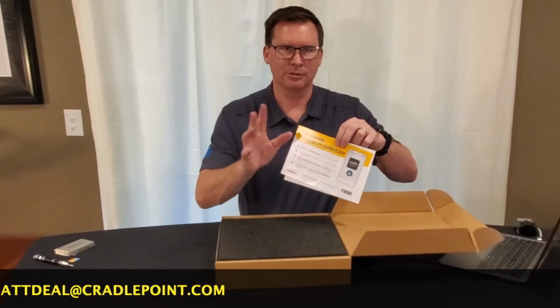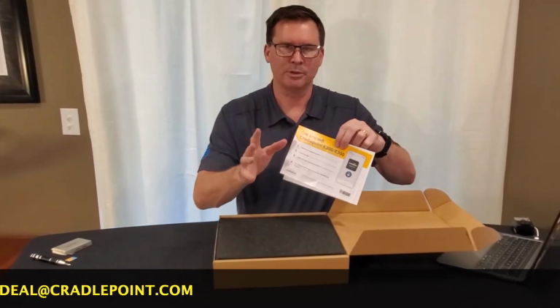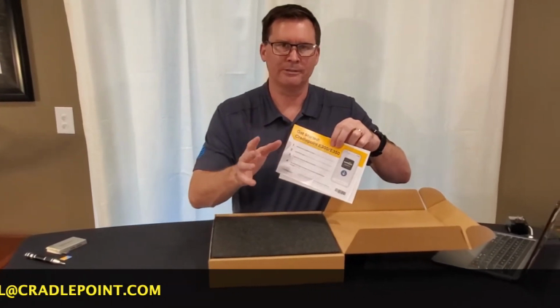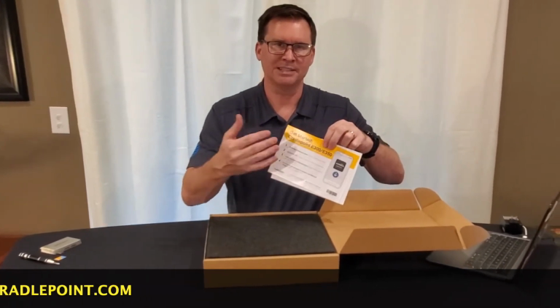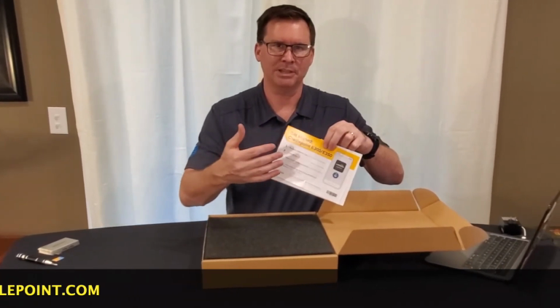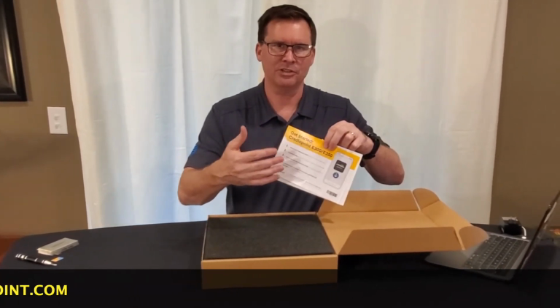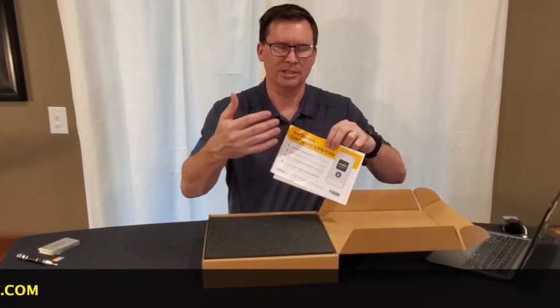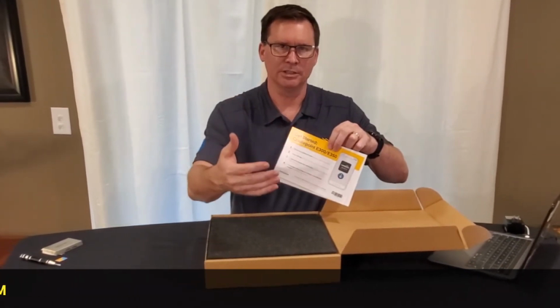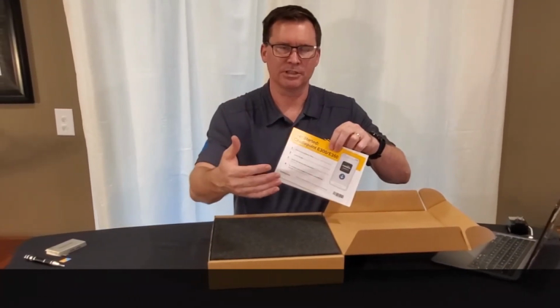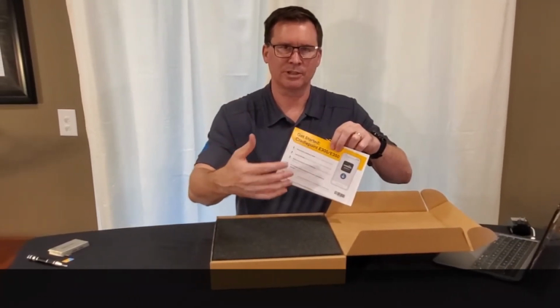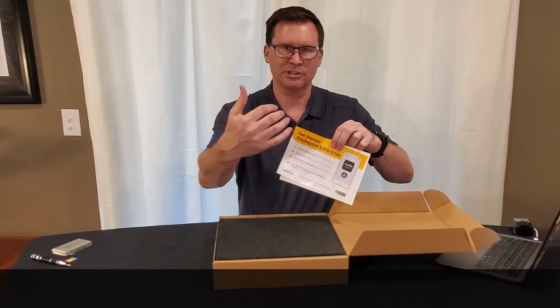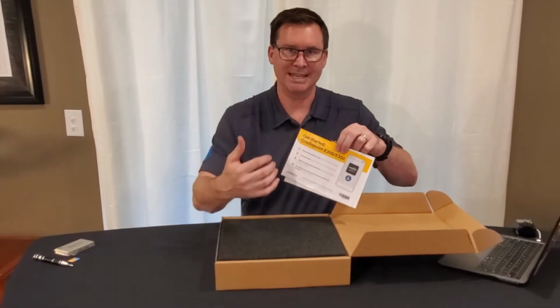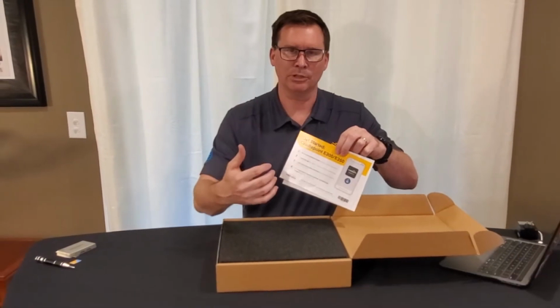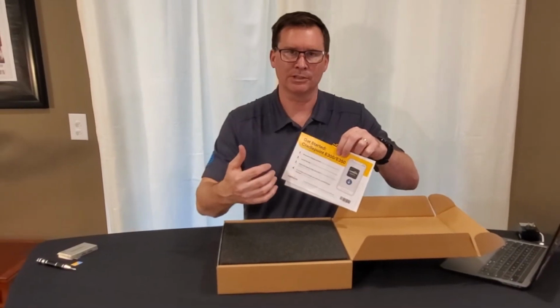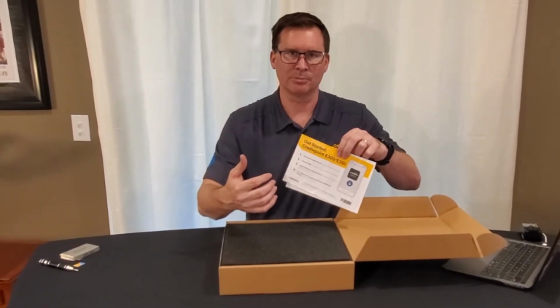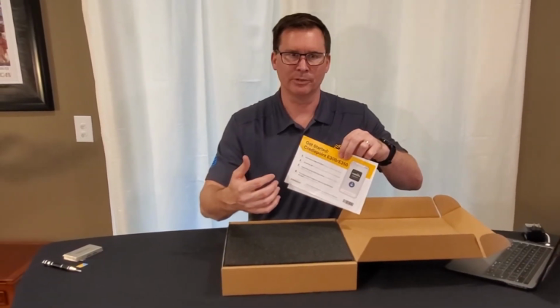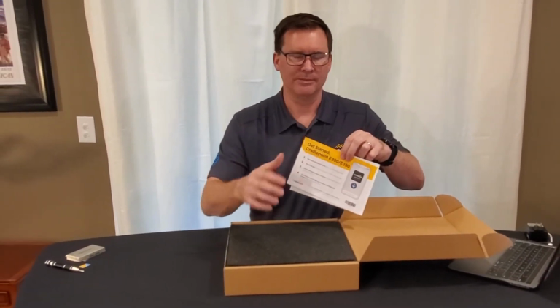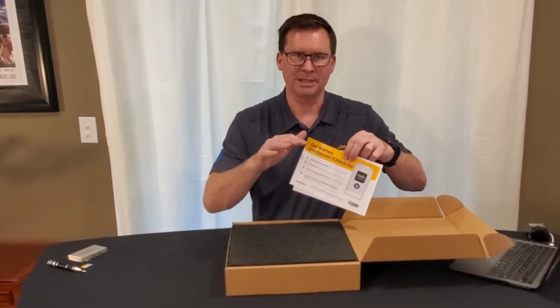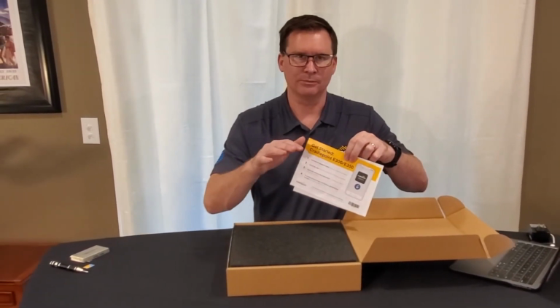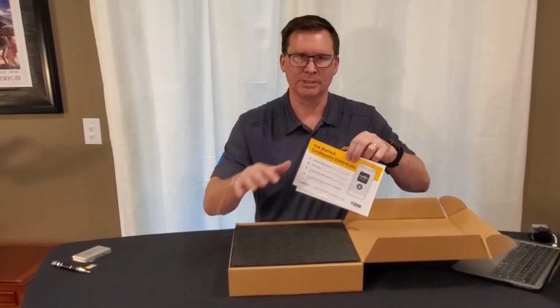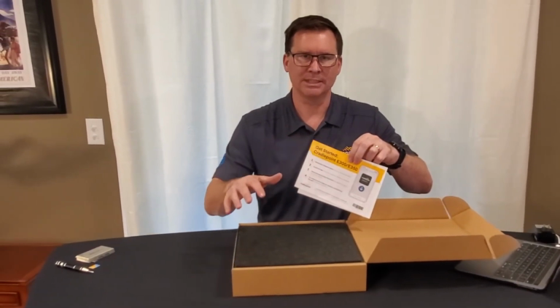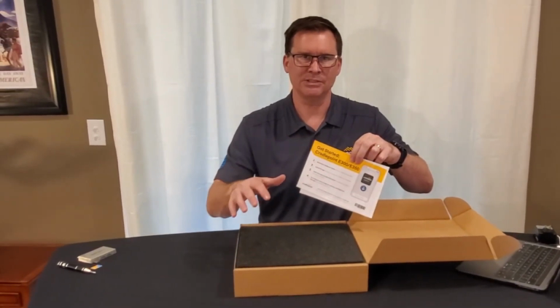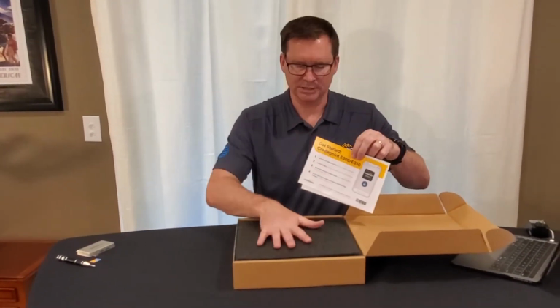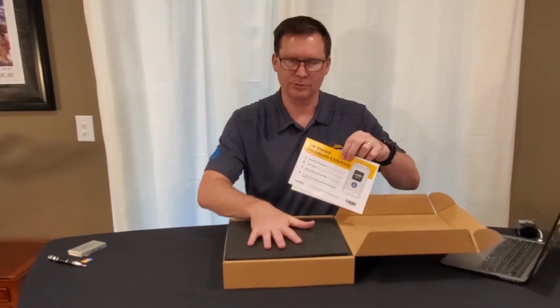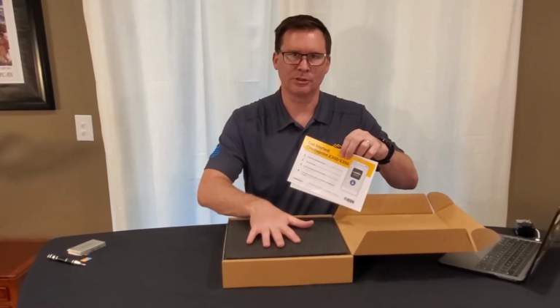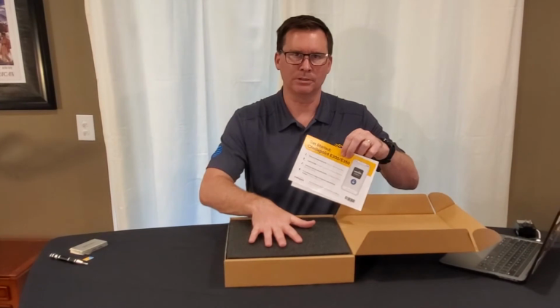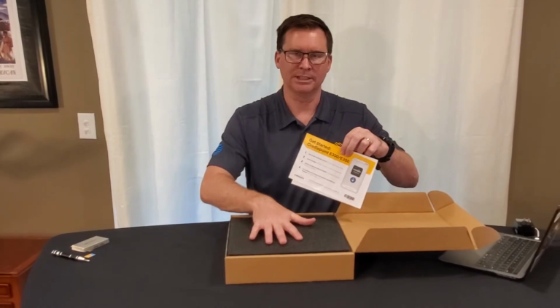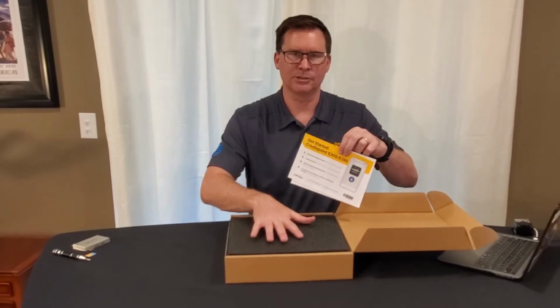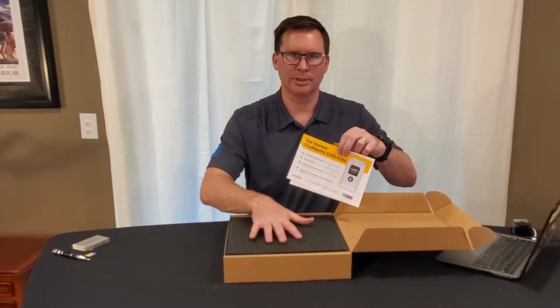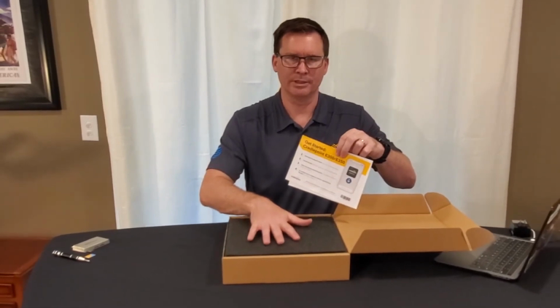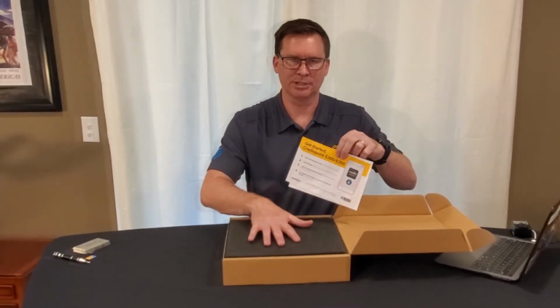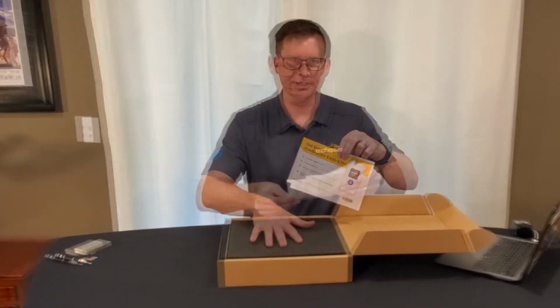This guide is referring to Cradlepoint Verify, which is an application that your customers are actually going to download onto their smartphone. It makes it really easy to install and get started with the particular device.